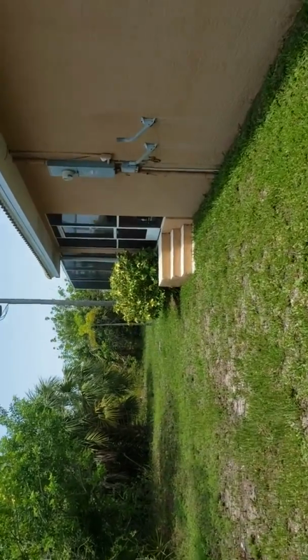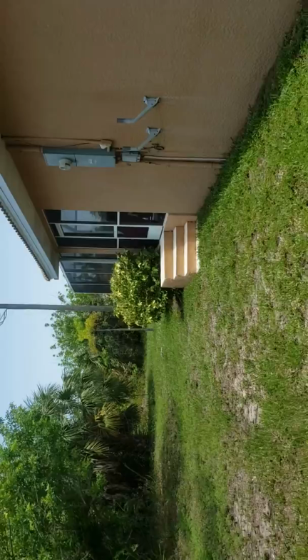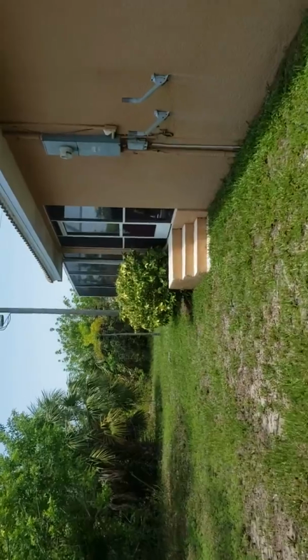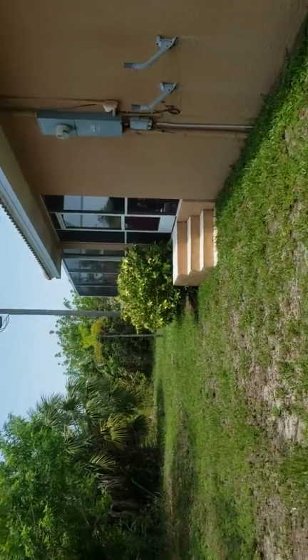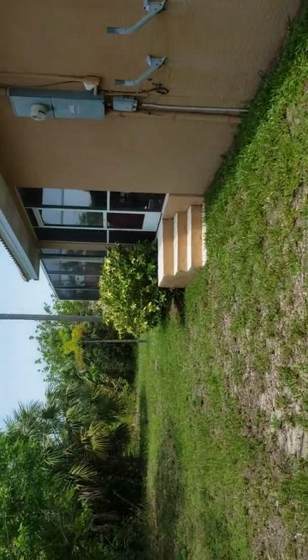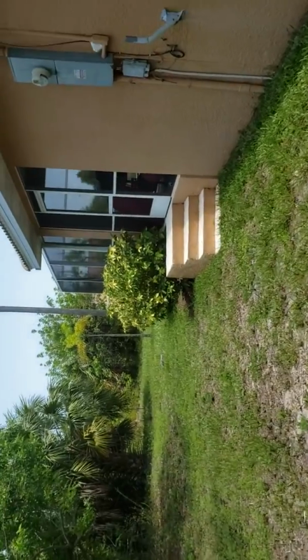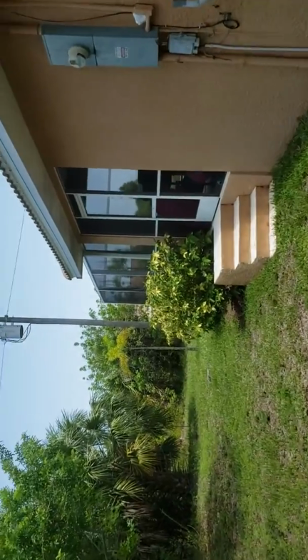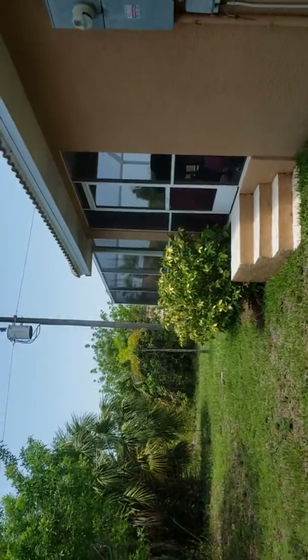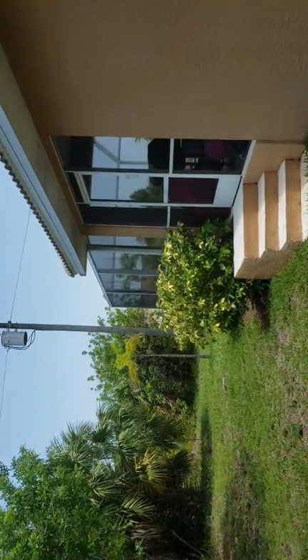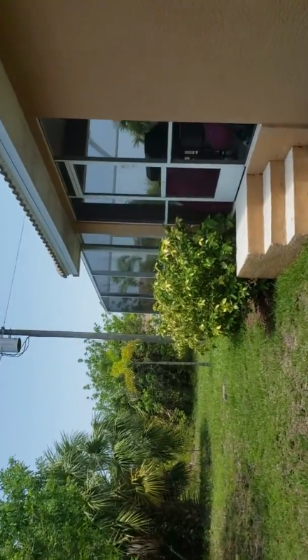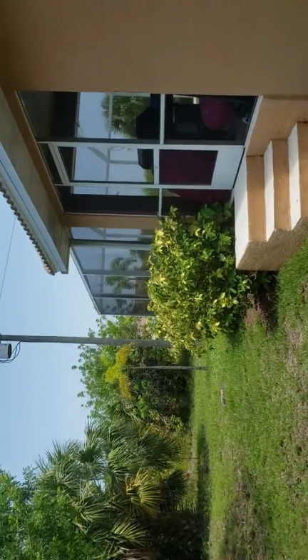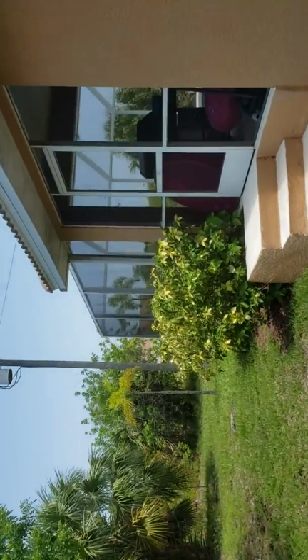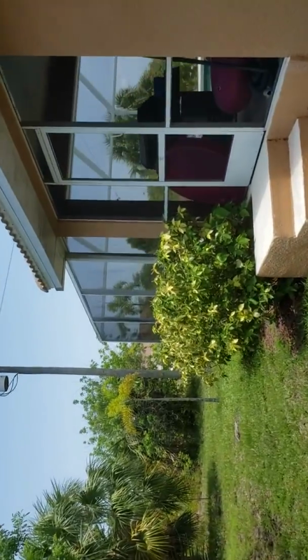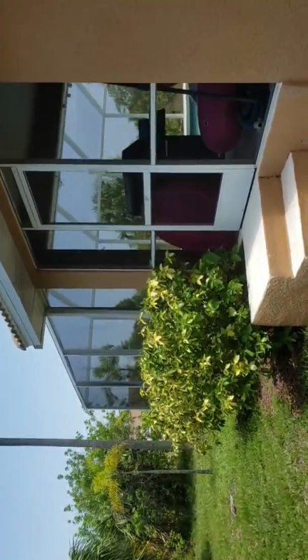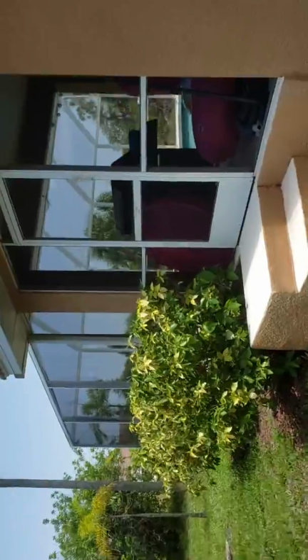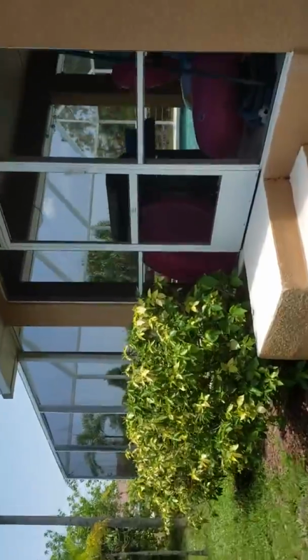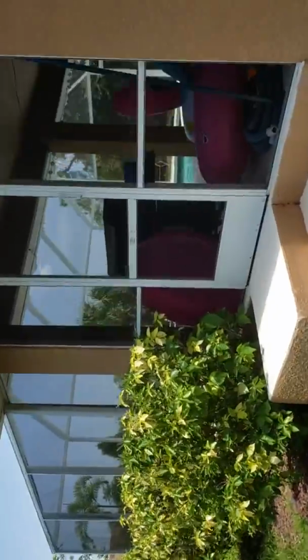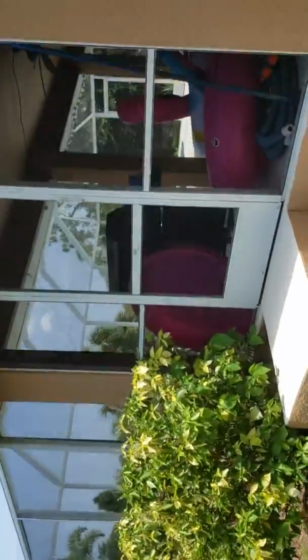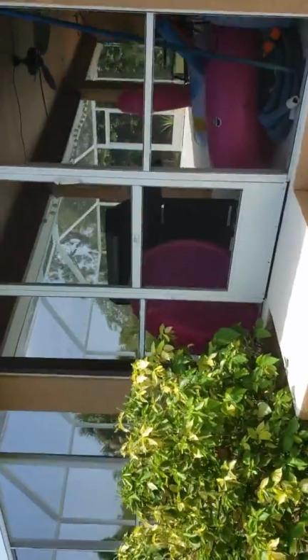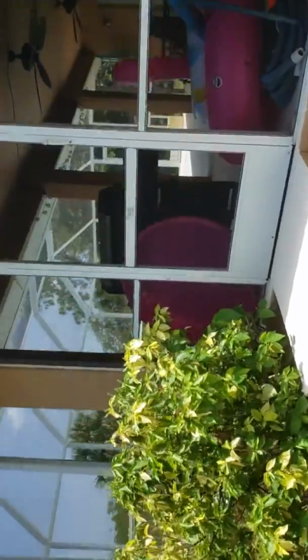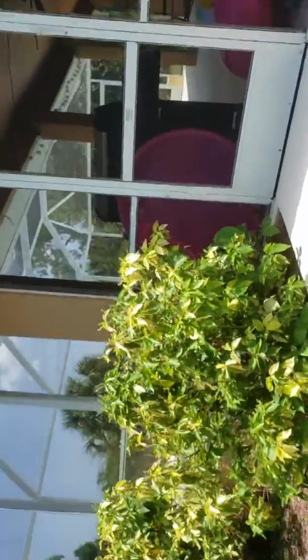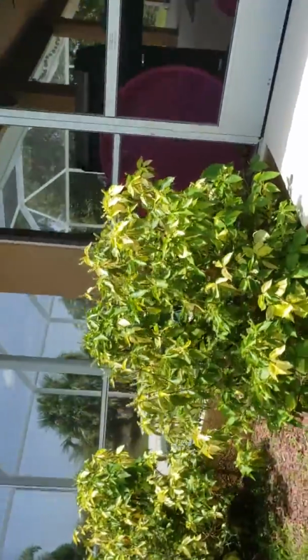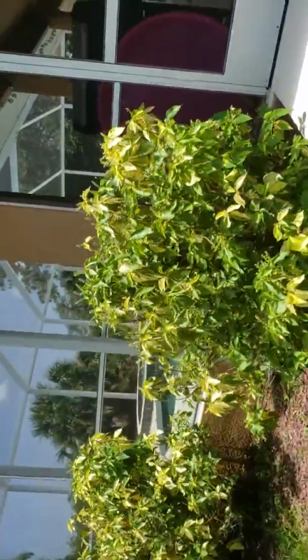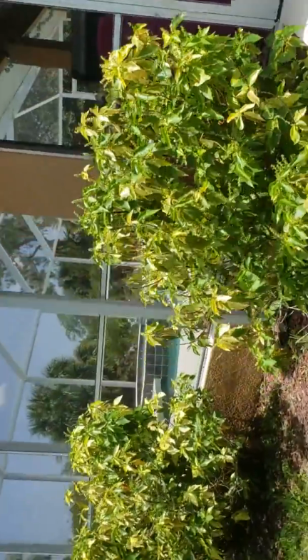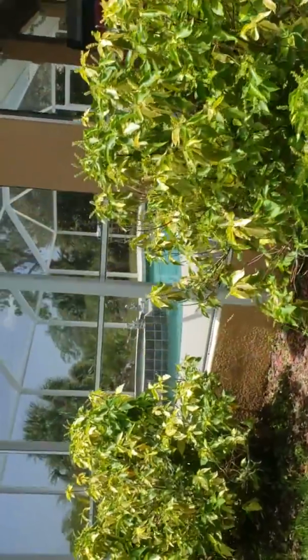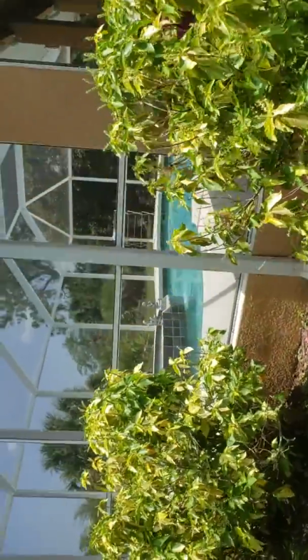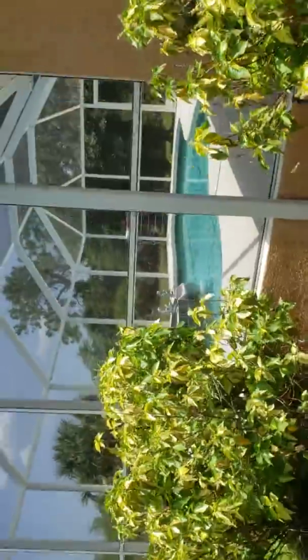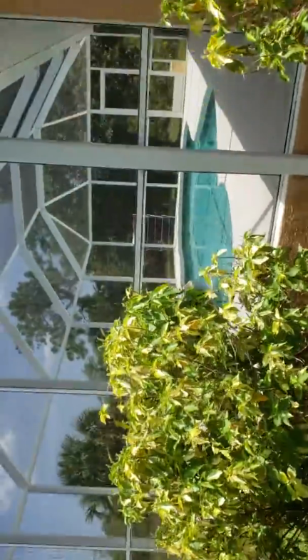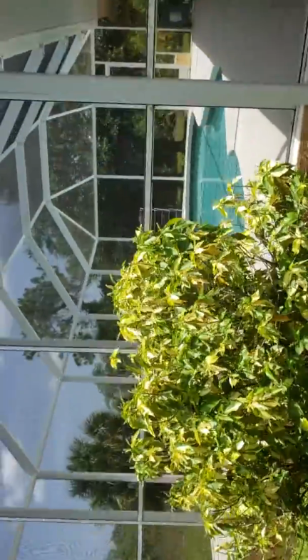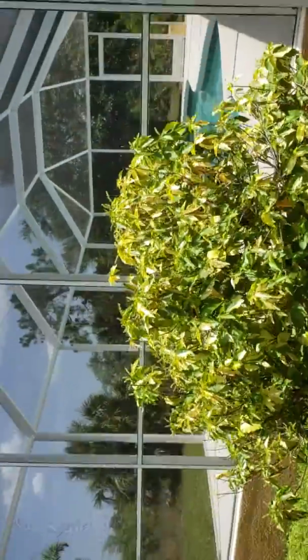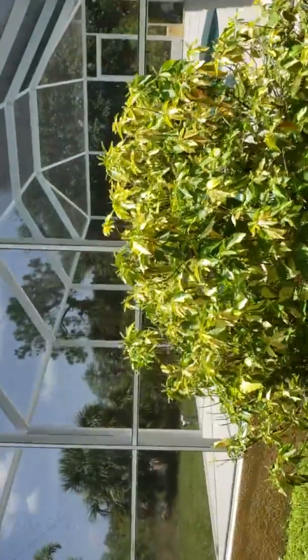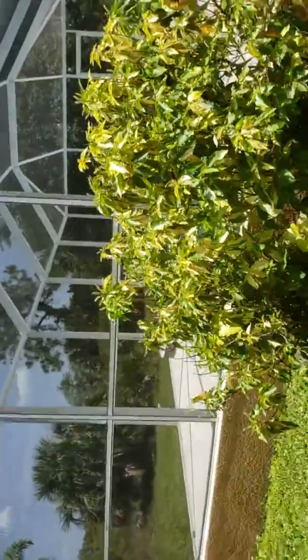We're coming around back here. And here is the lanai. Looks good. Nice room underneath in the shade.